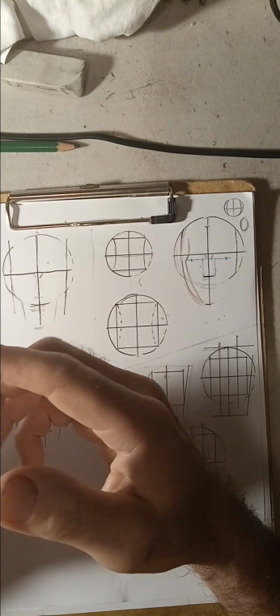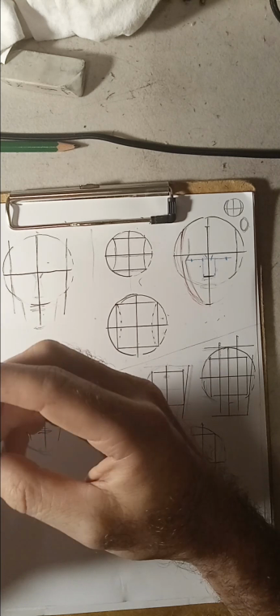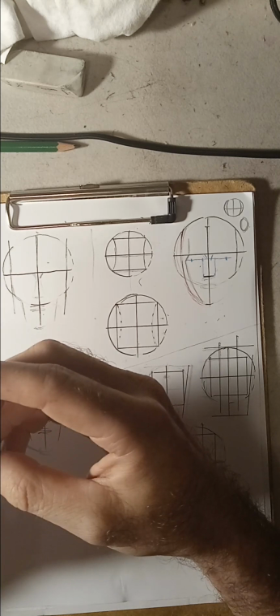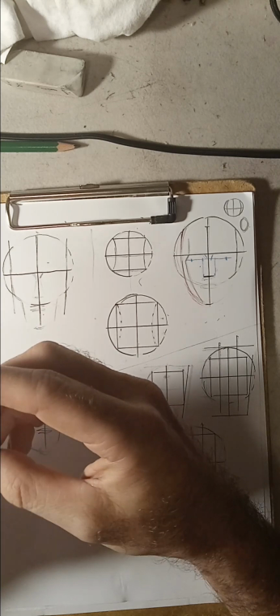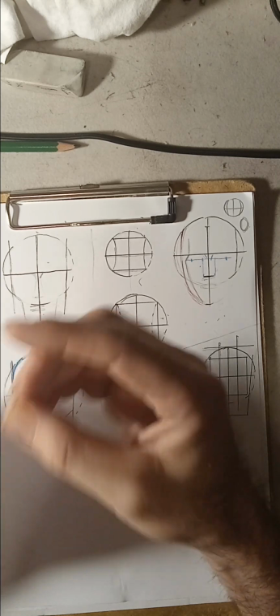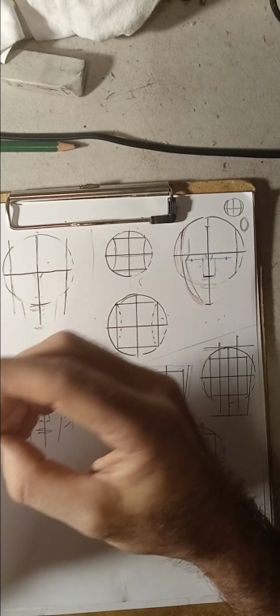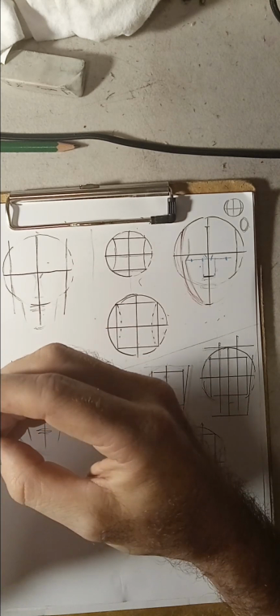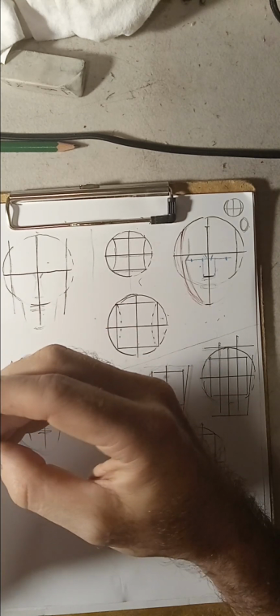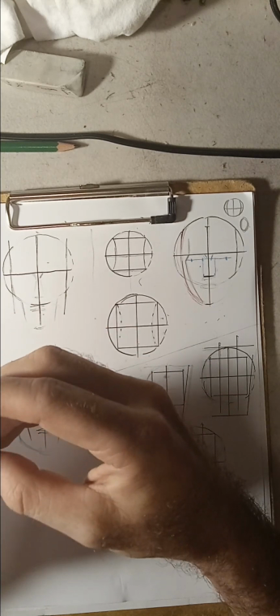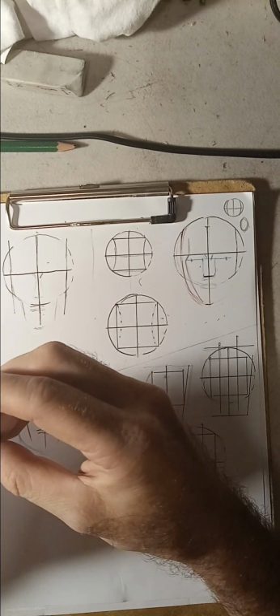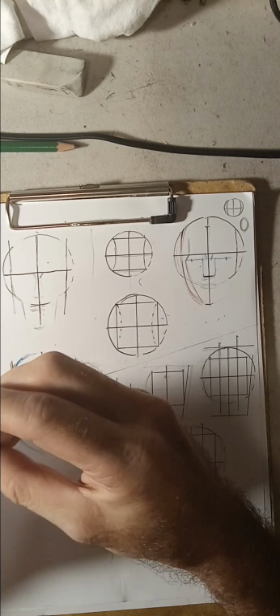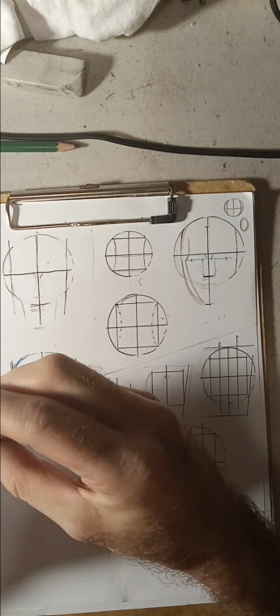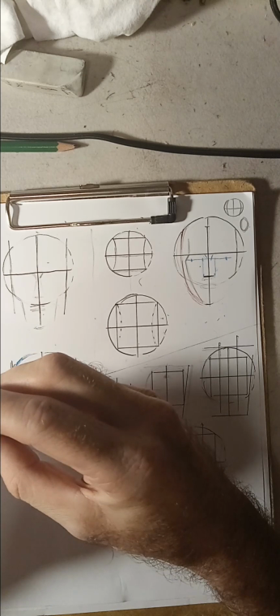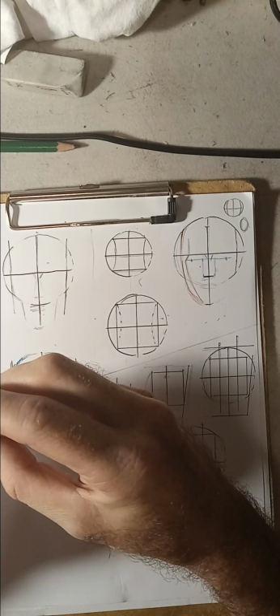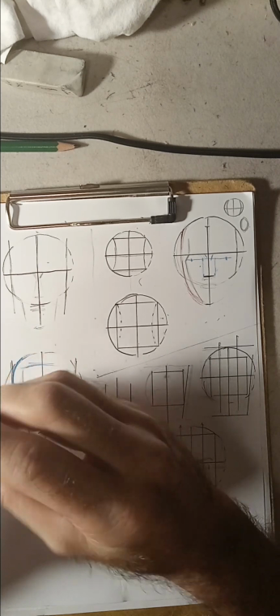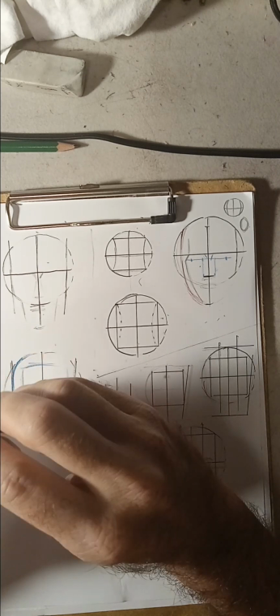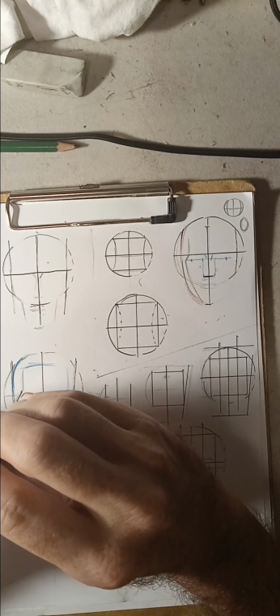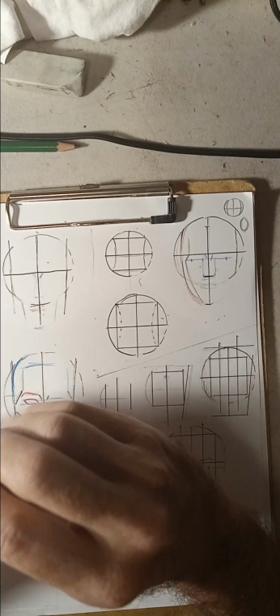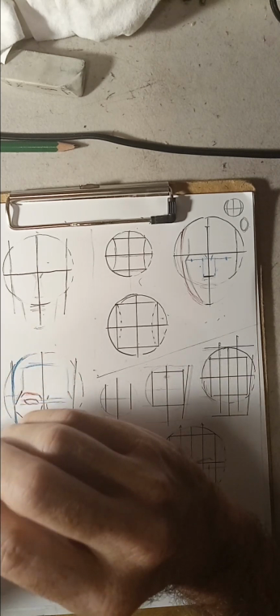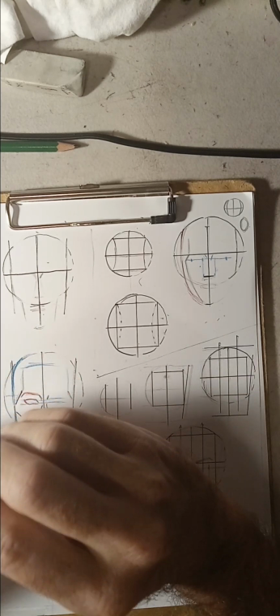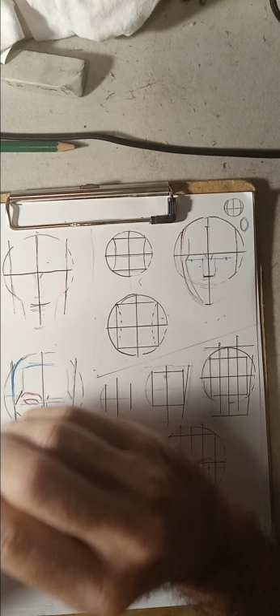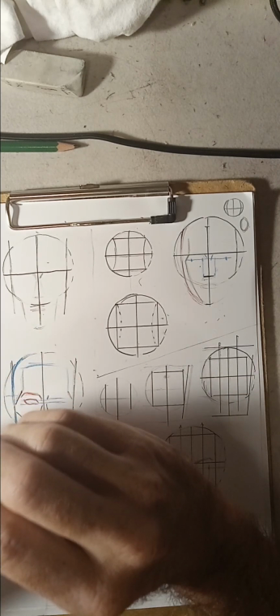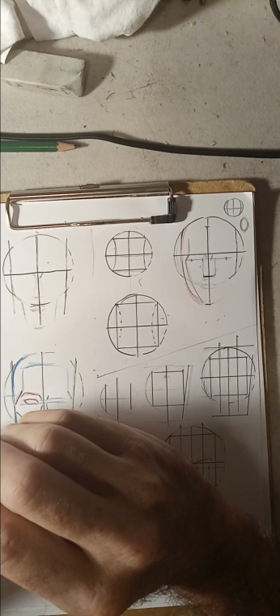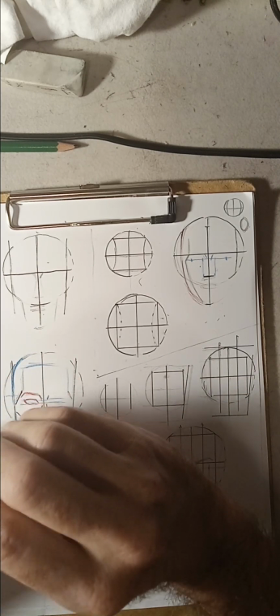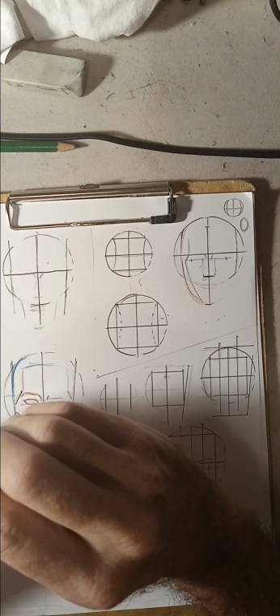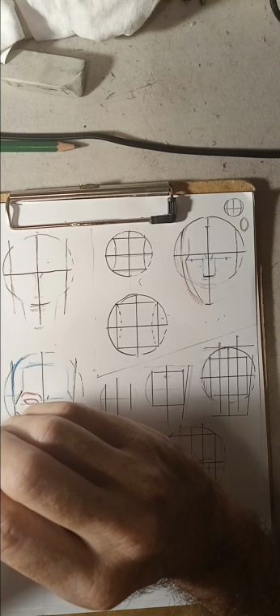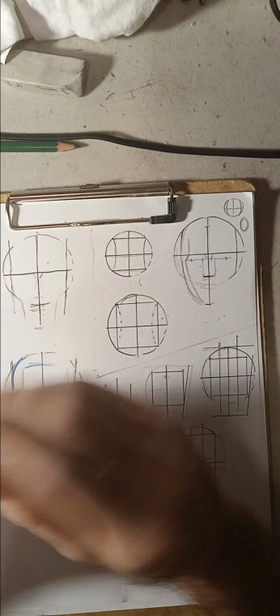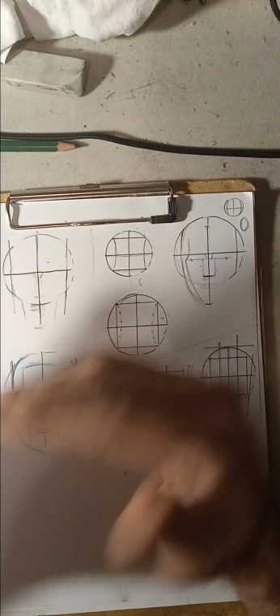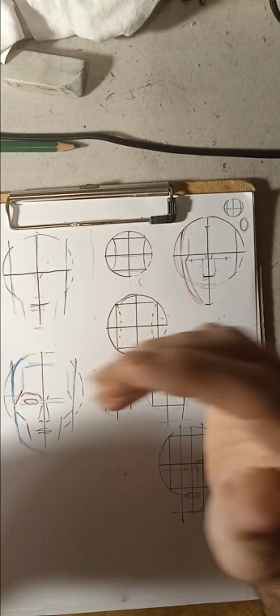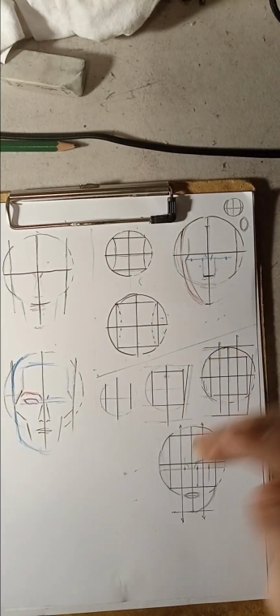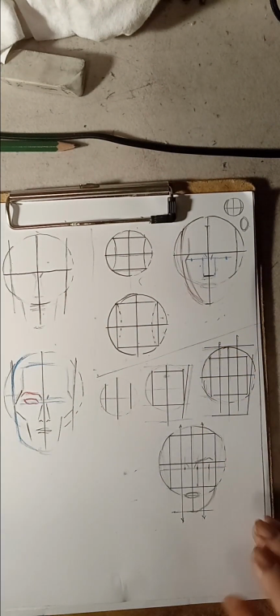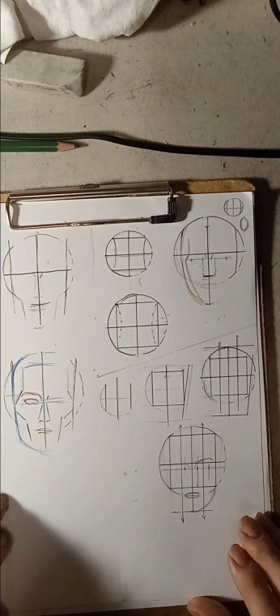I always go with the axis. When I do the circle, I think it's more important to start with the axis line — meaning the vertical line. Let me explain something.